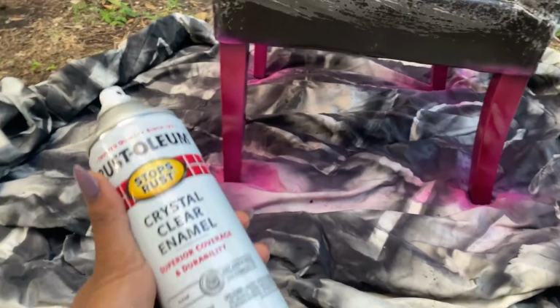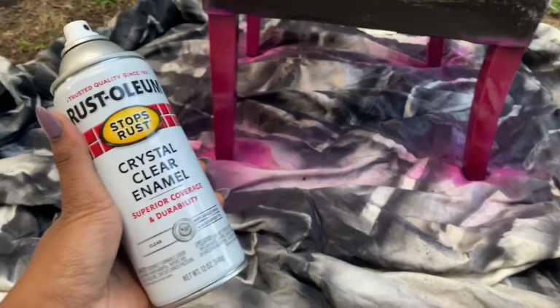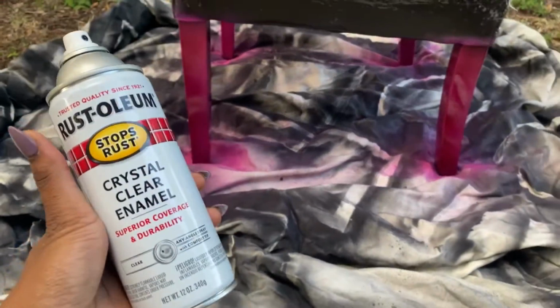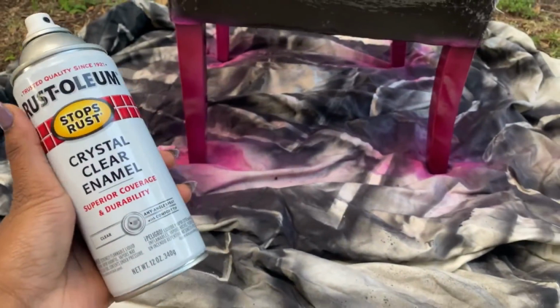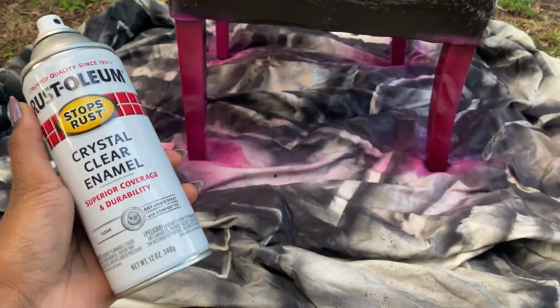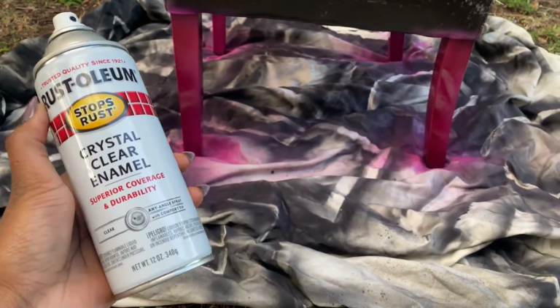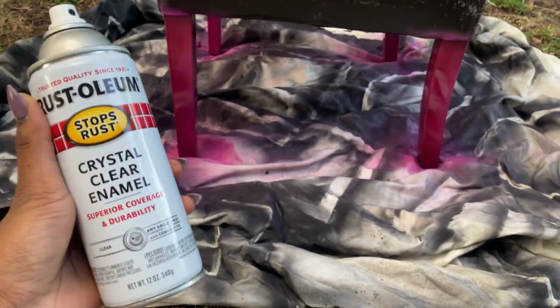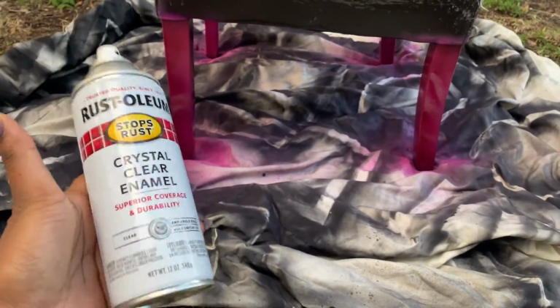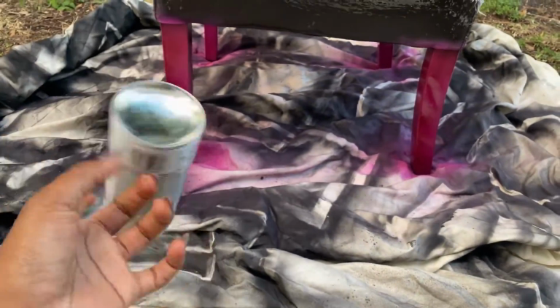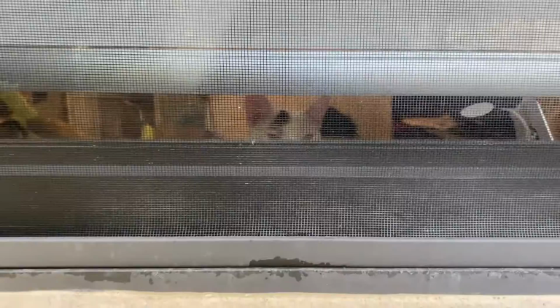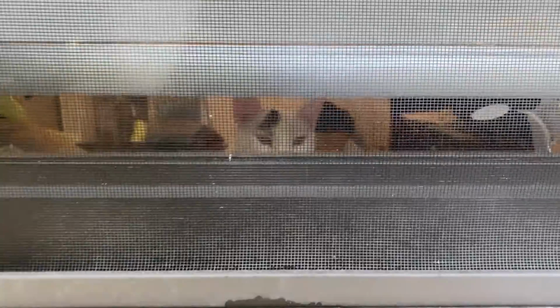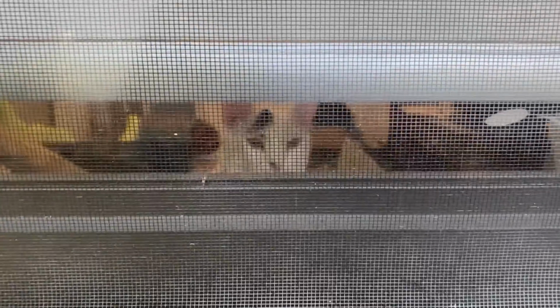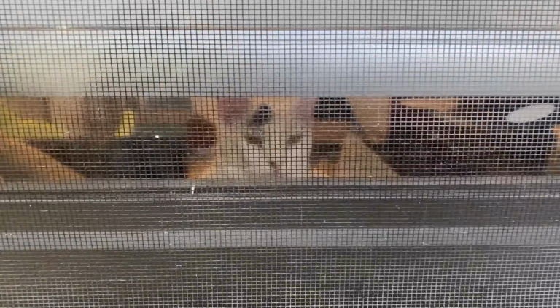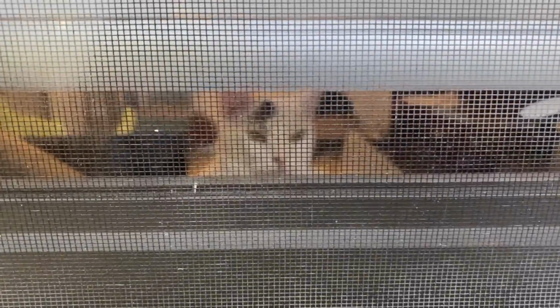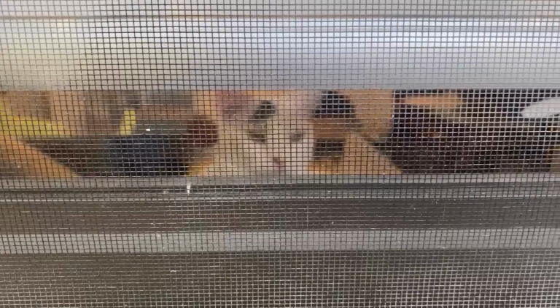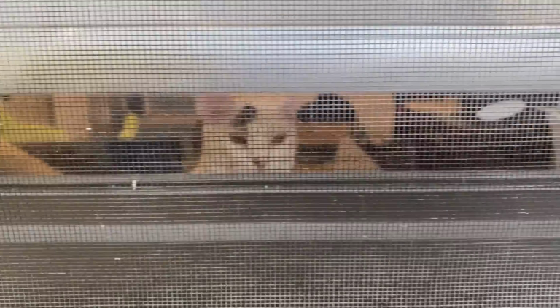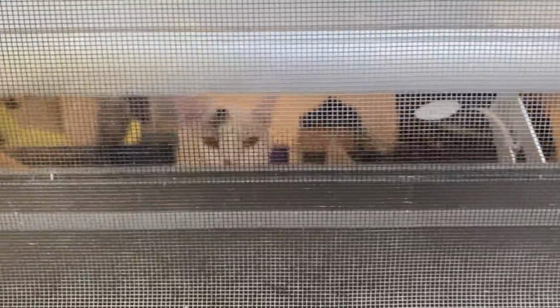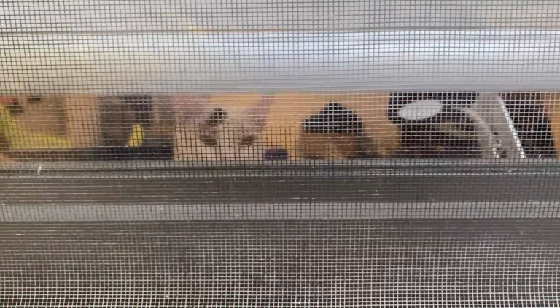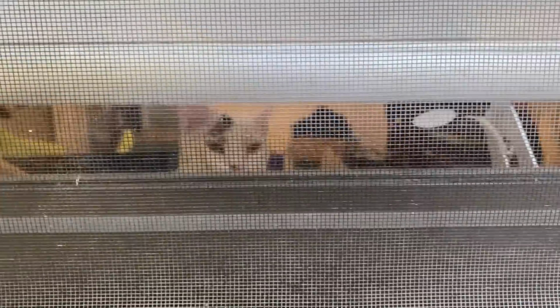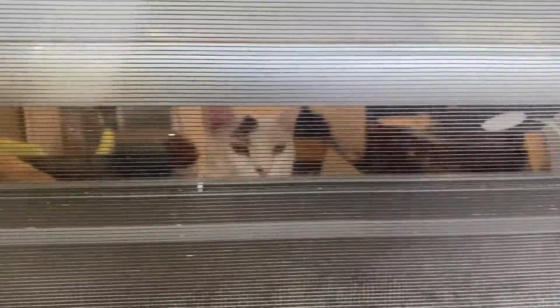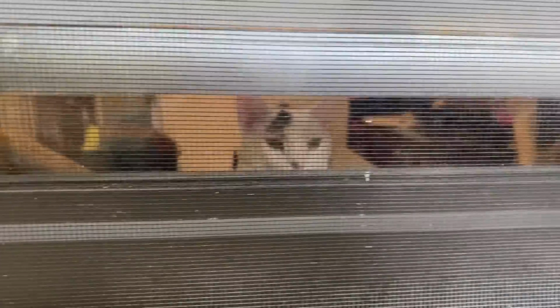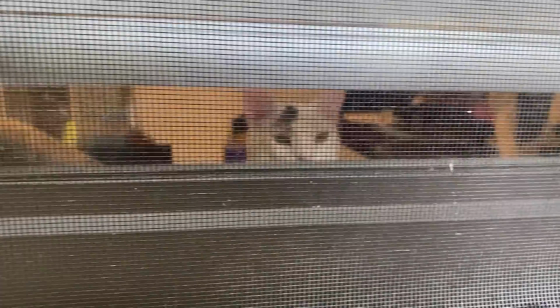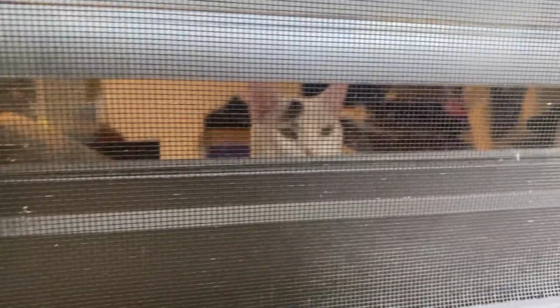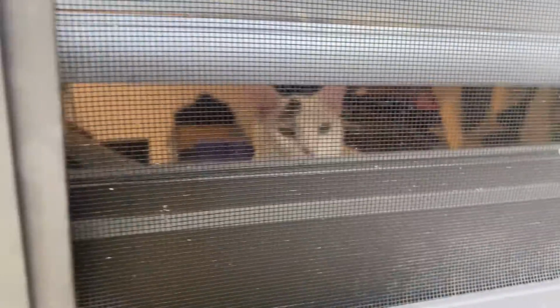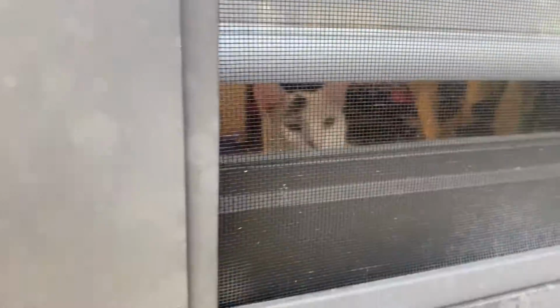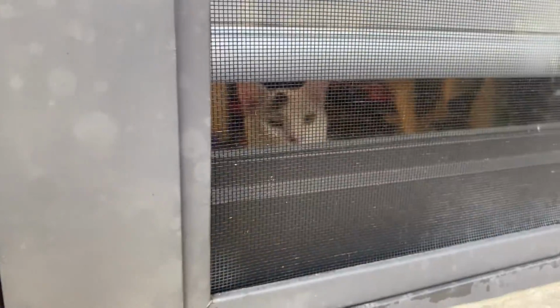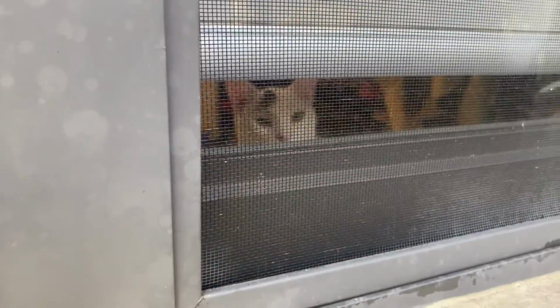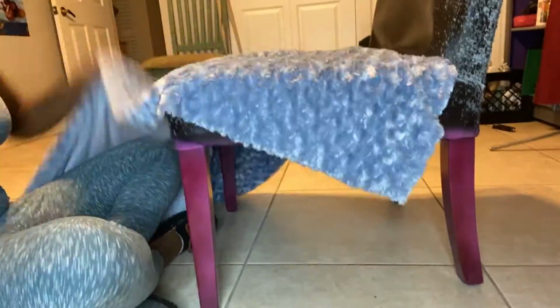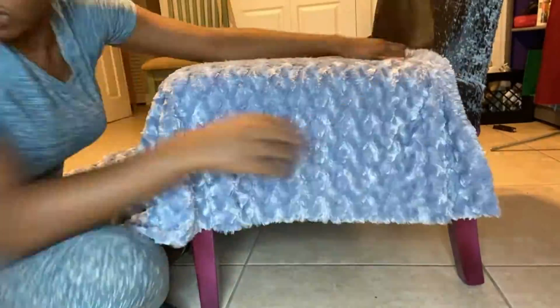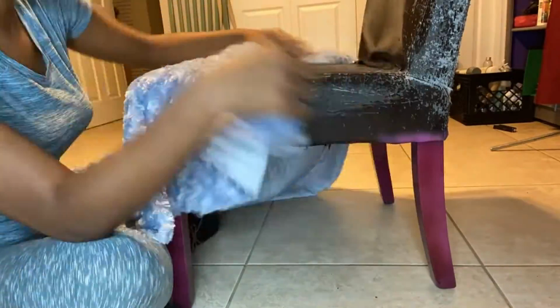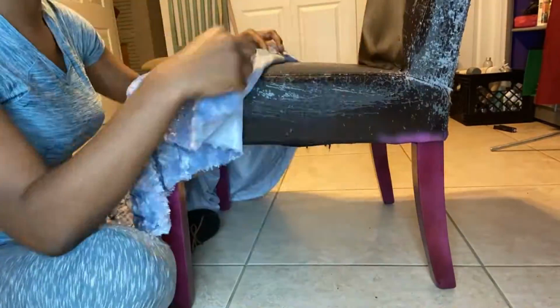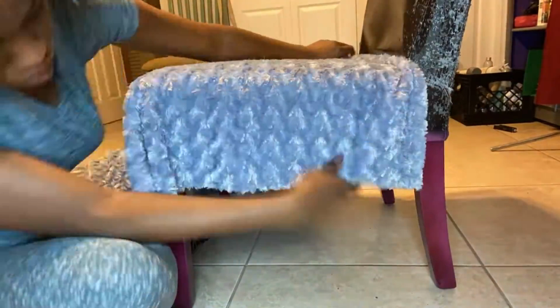And of course Mr. Elsa Boy here watched me through the window the whole time, wondering why I took away his napping location.